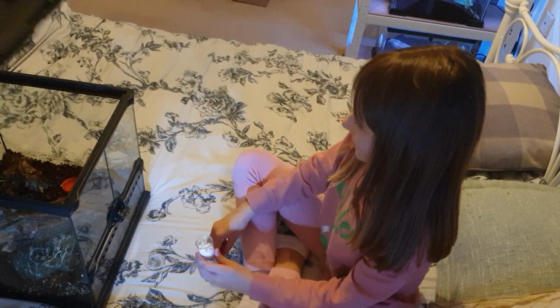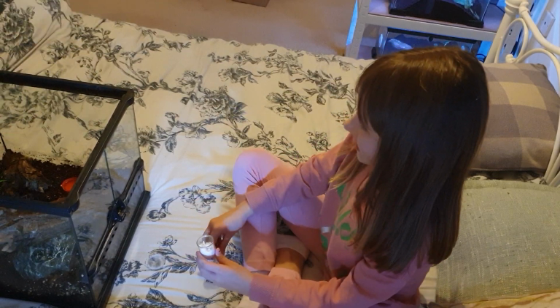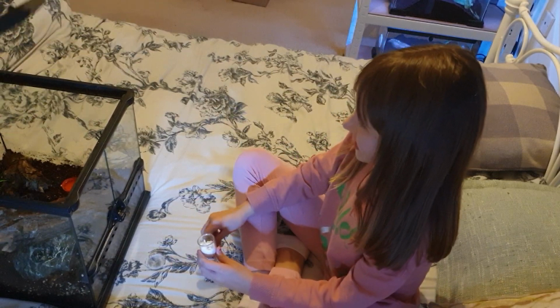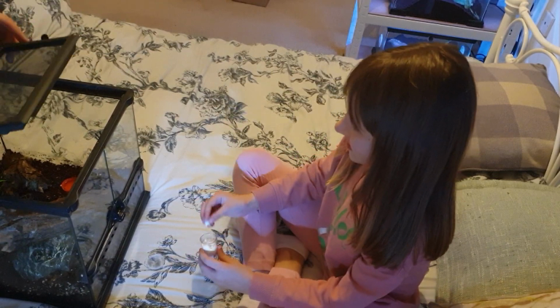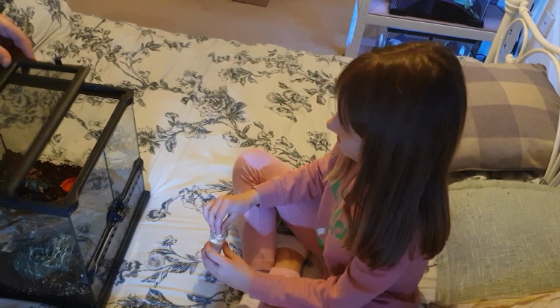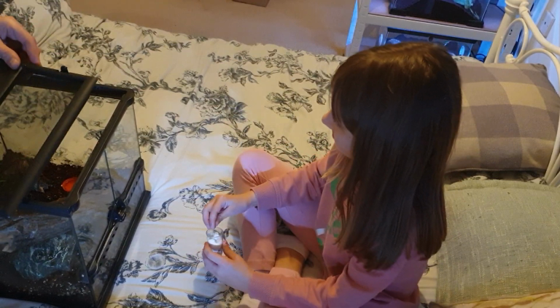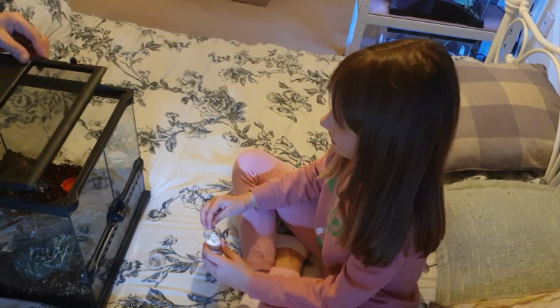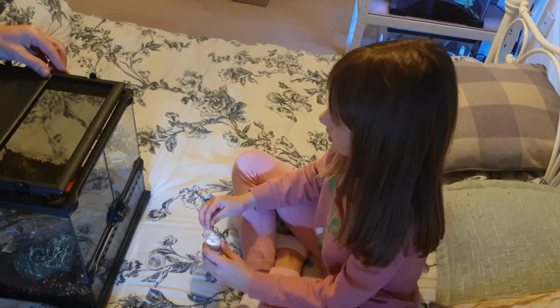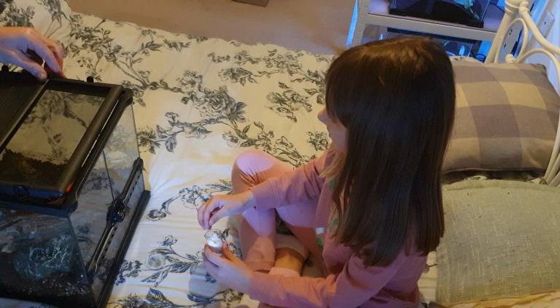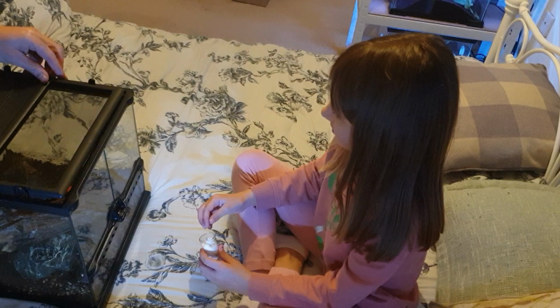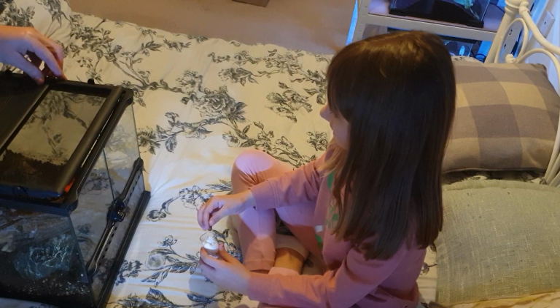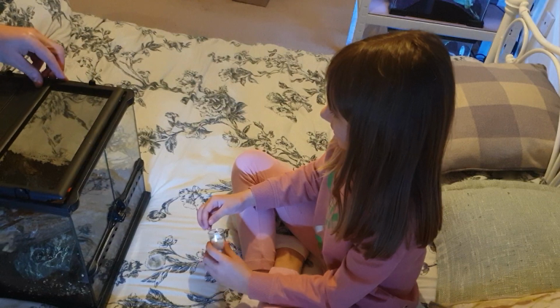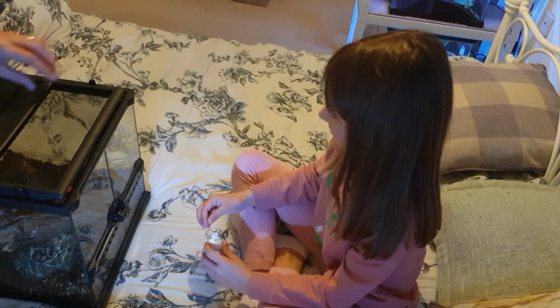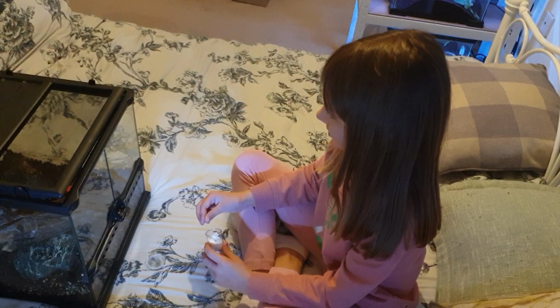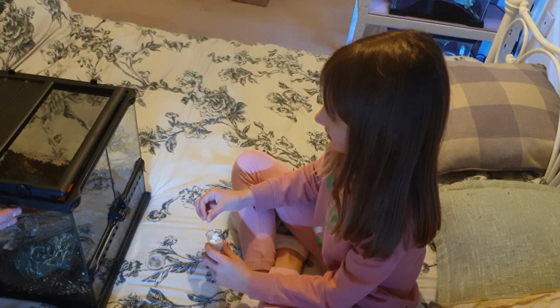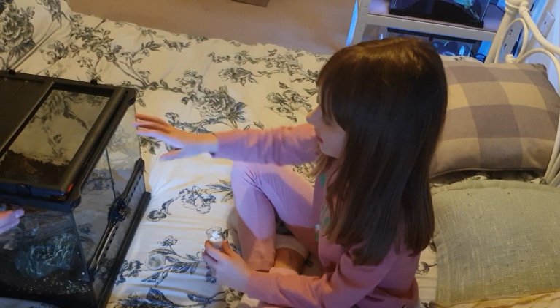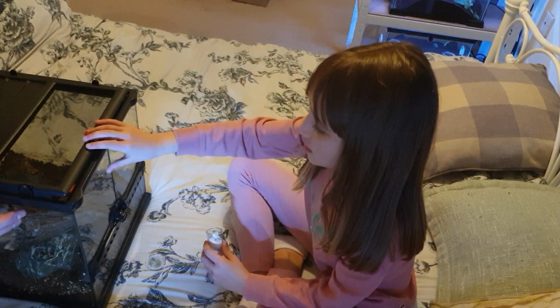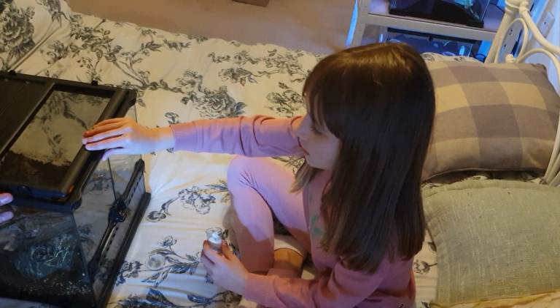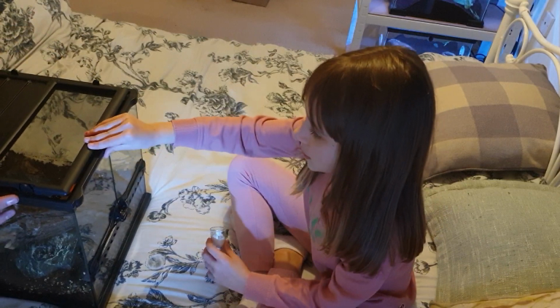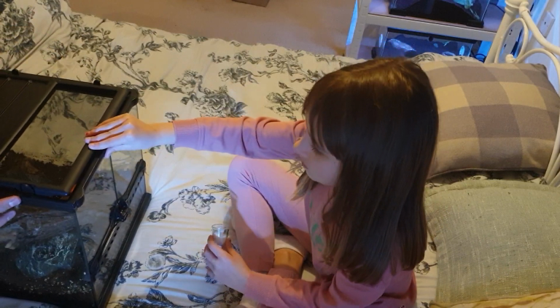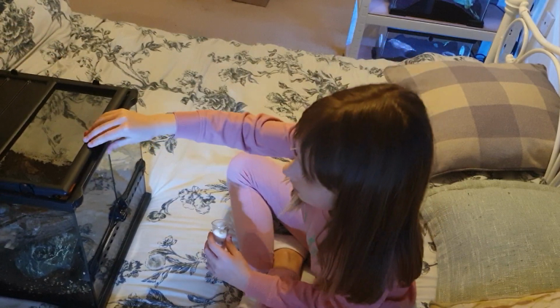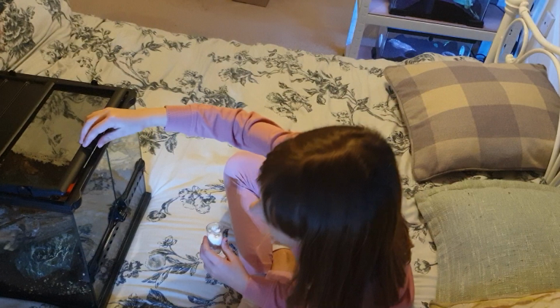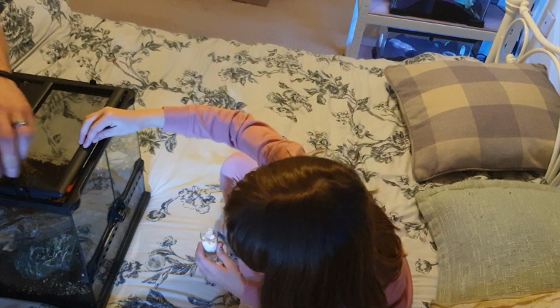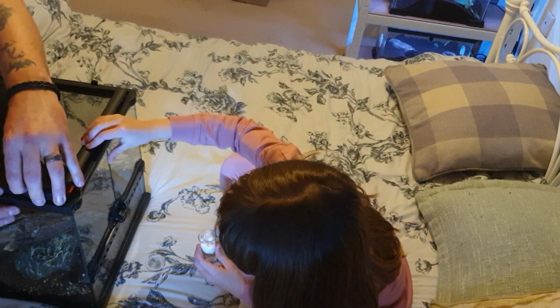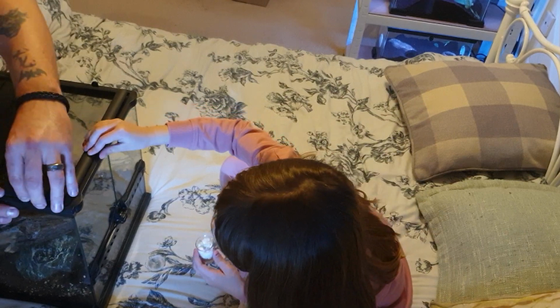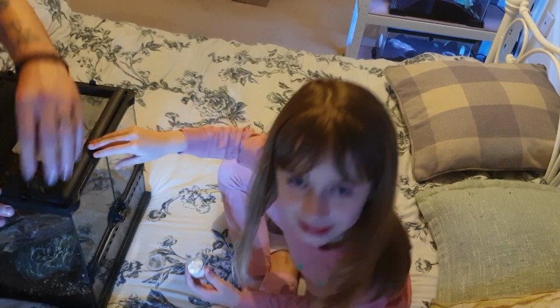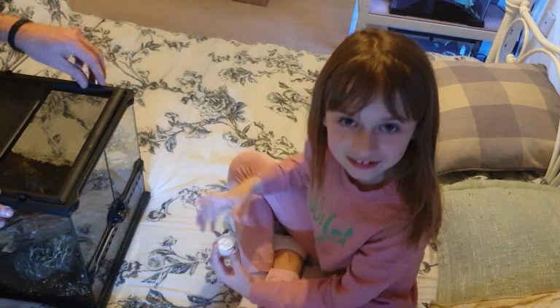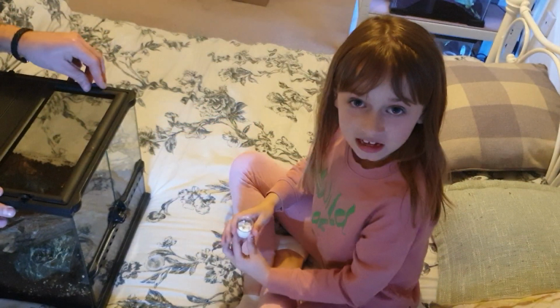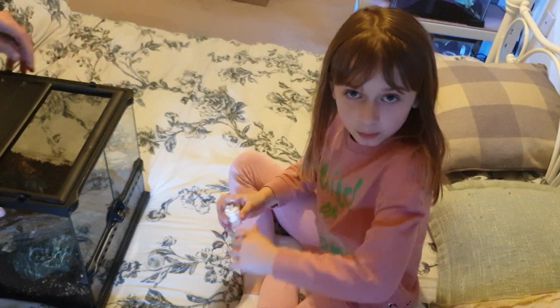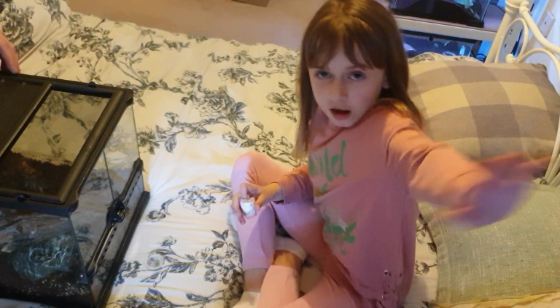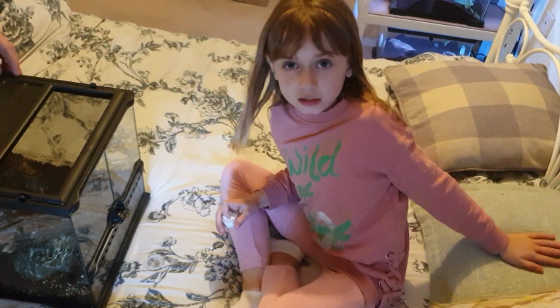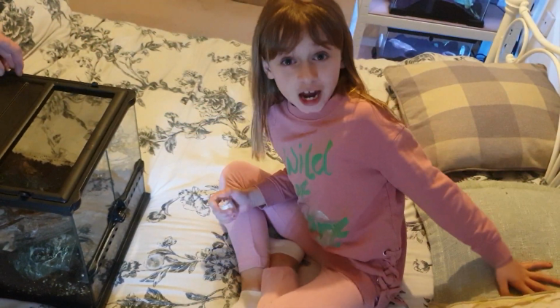Okay, let's get the lid on. Good. Let's find out this side, guys. And we are done.